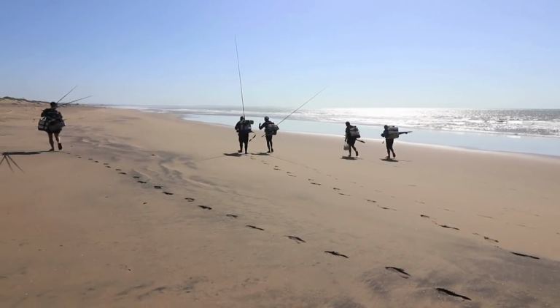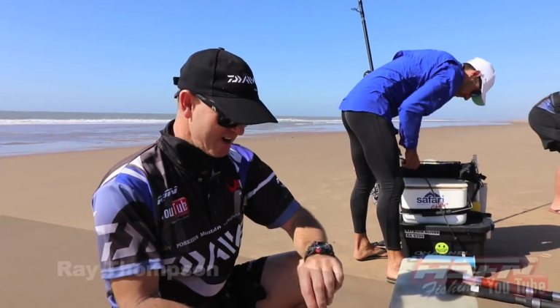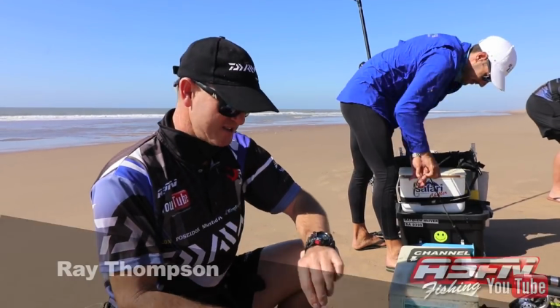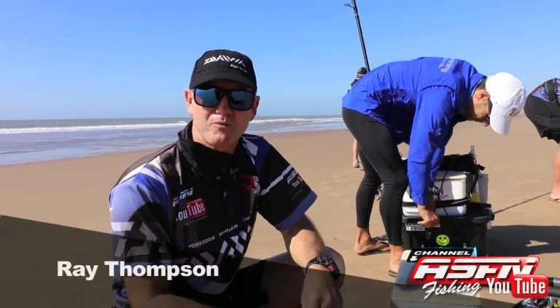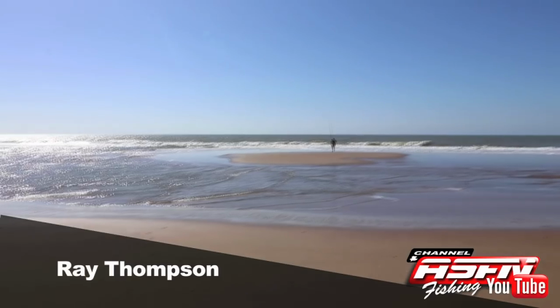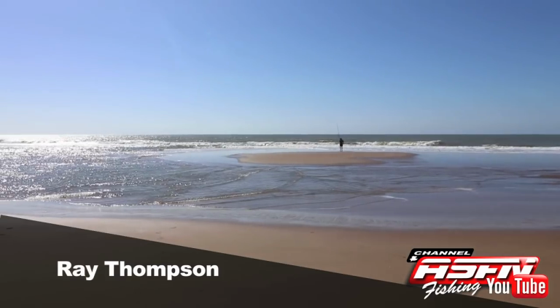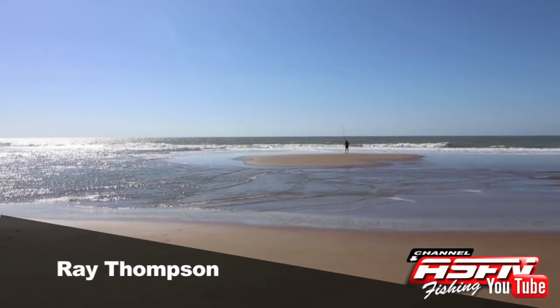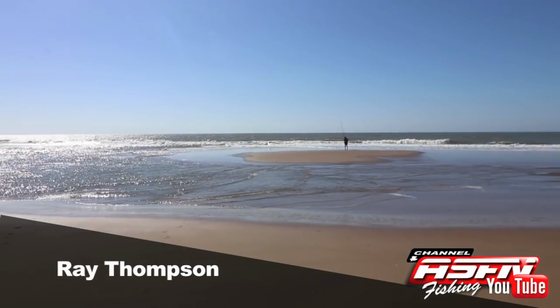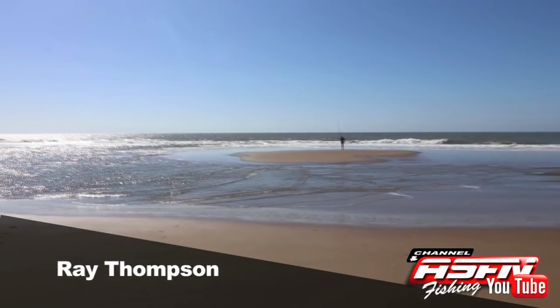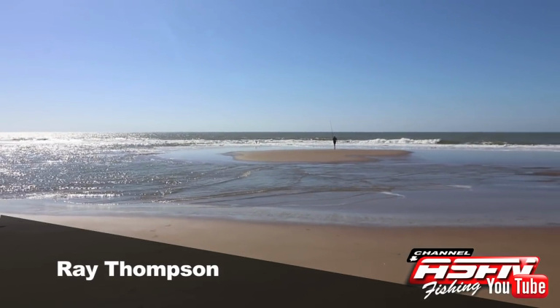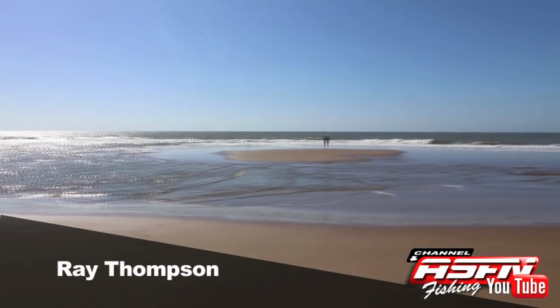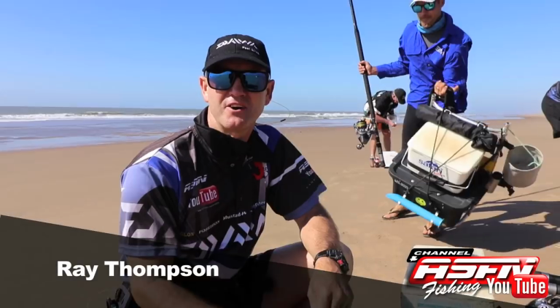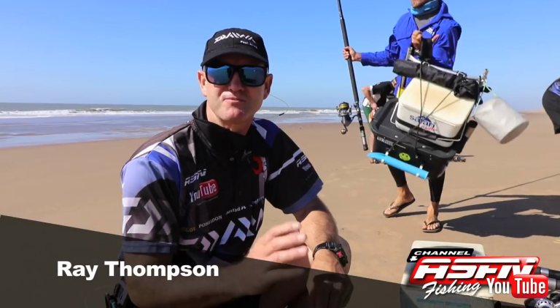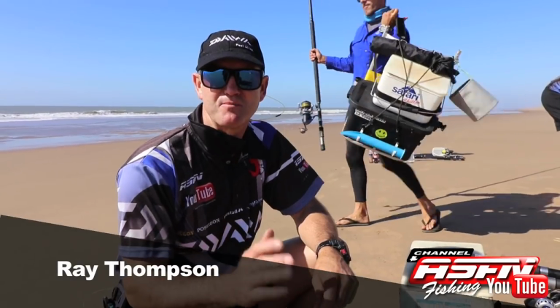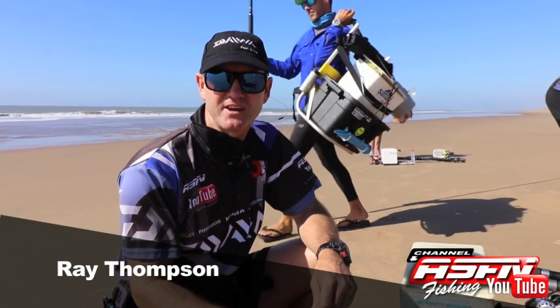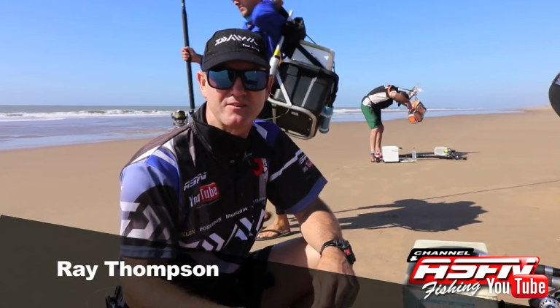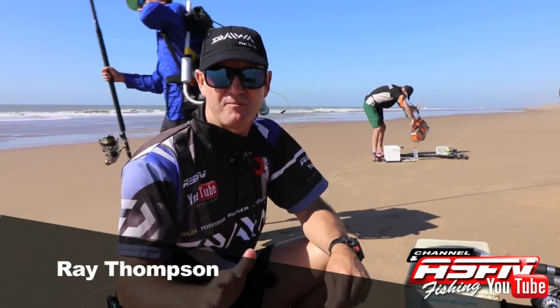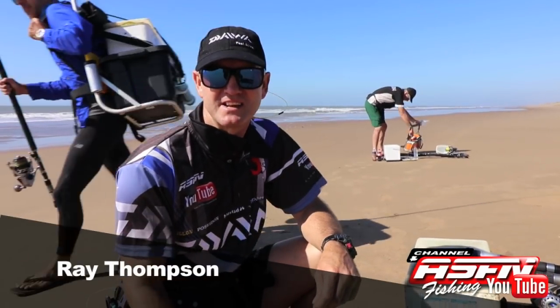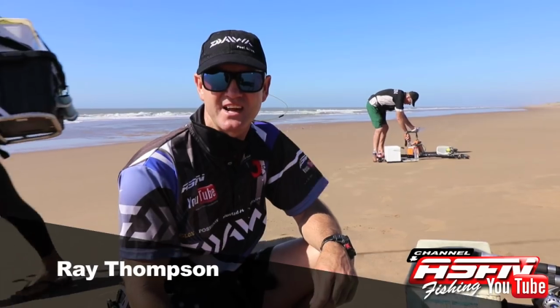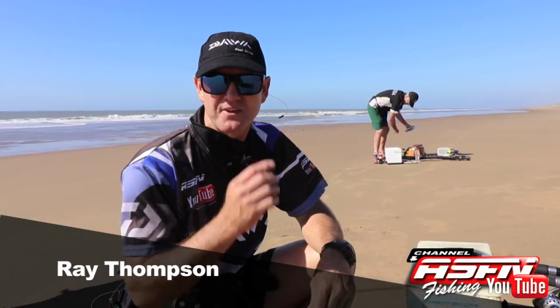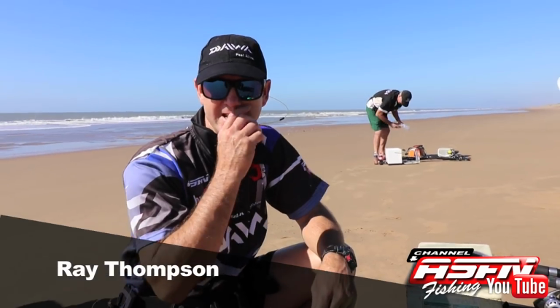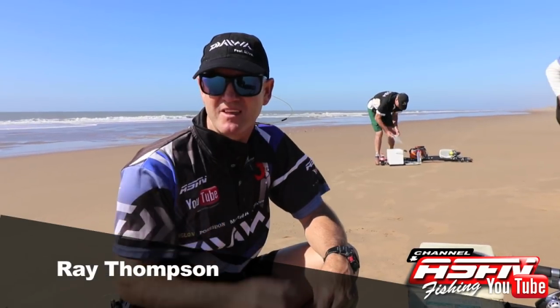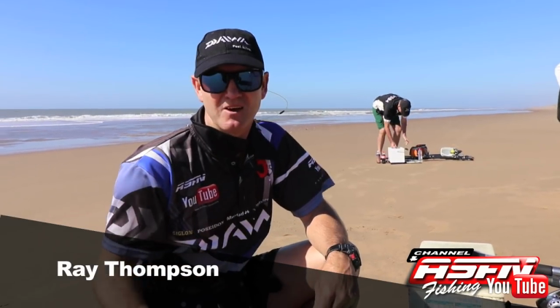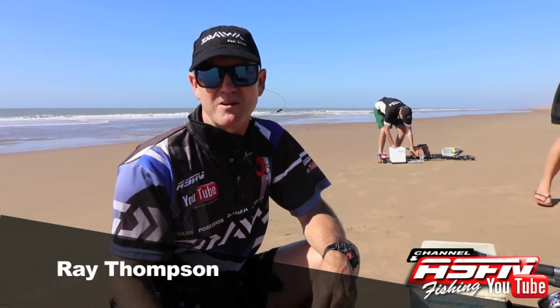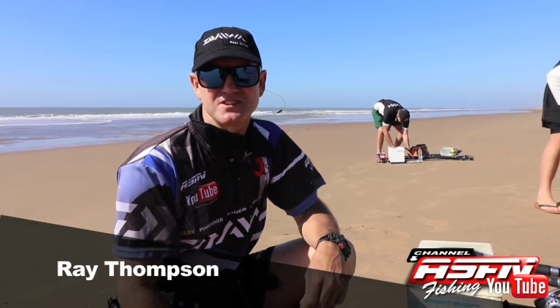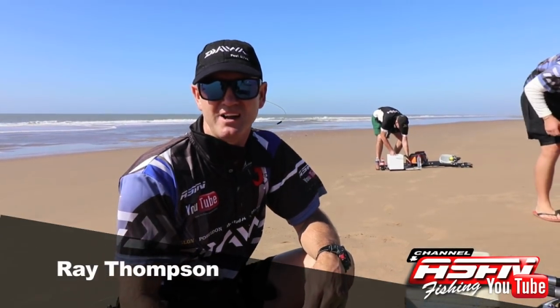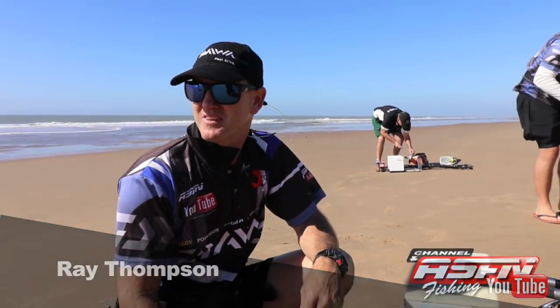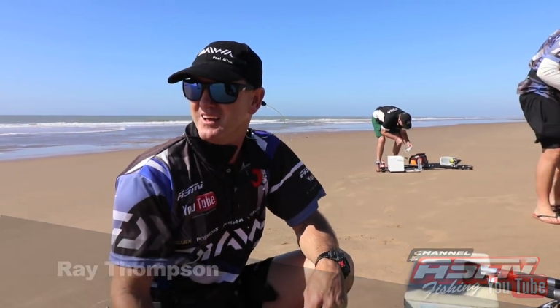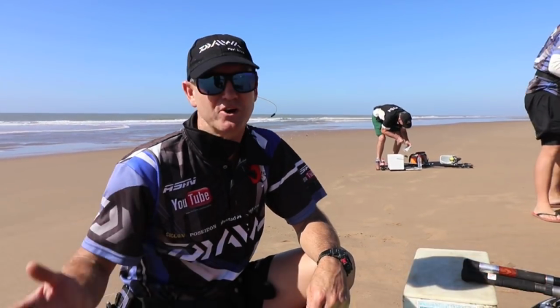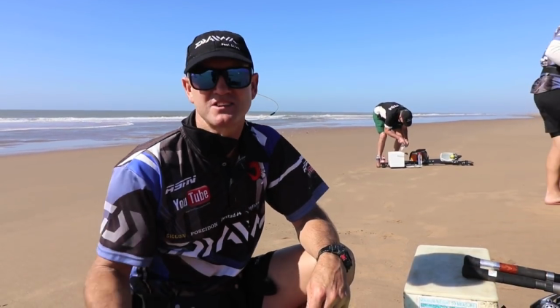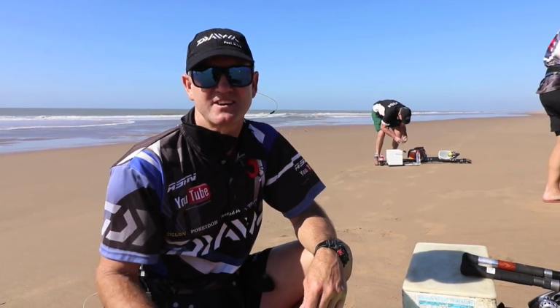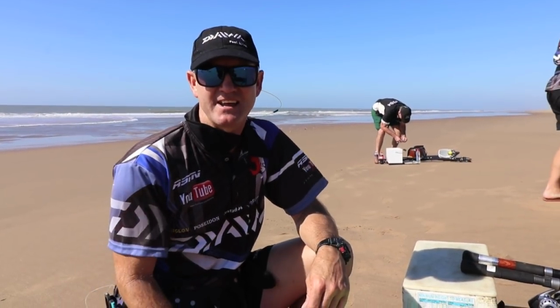Hi guys, we're at Zinni Banks. The conditions that we've got are absolutely perfect — basically three days north-easterly, one metre of swell, and we've got lots and lots of colour here.